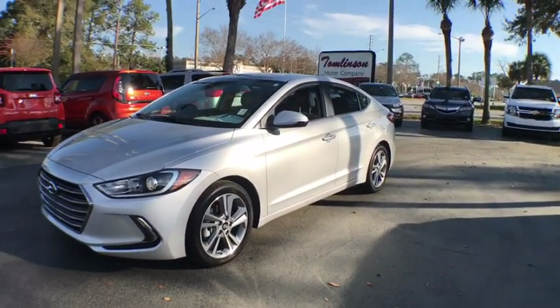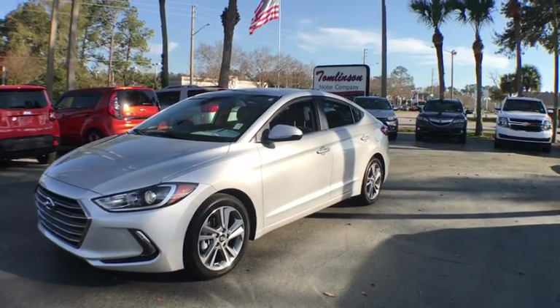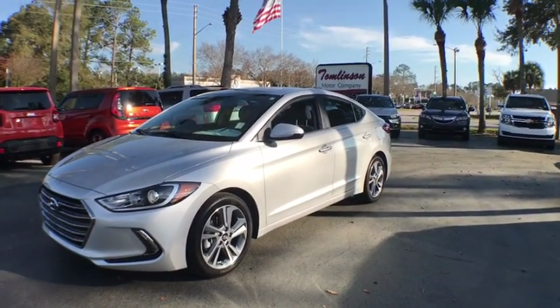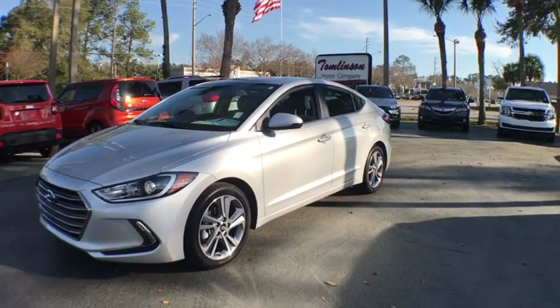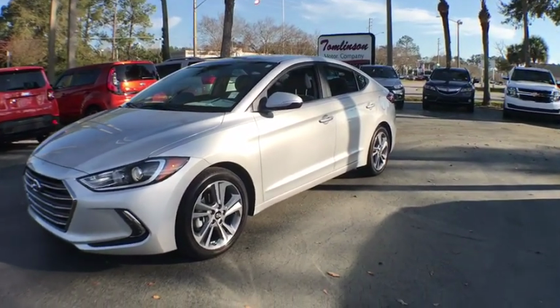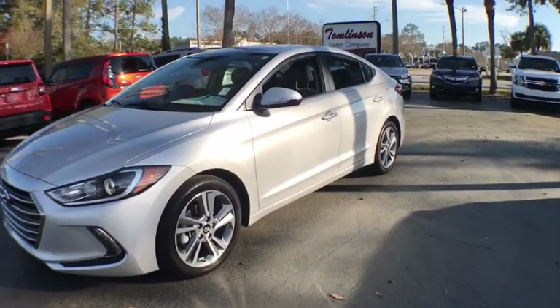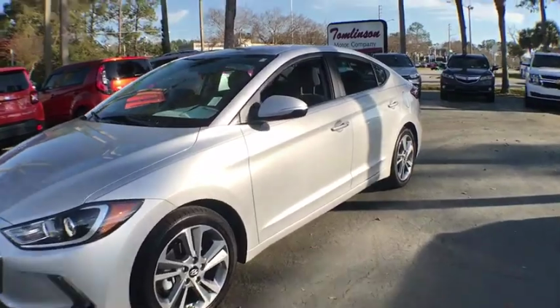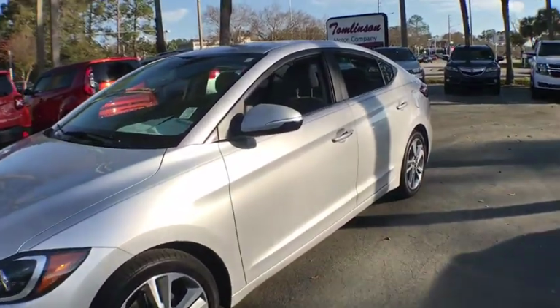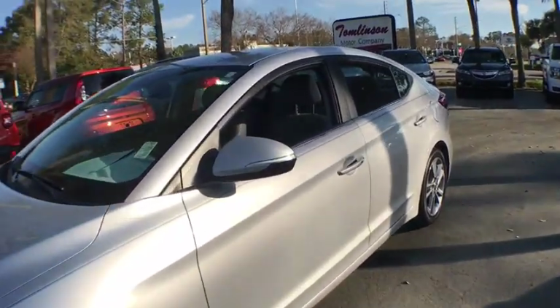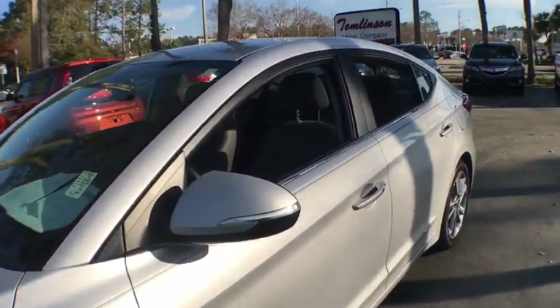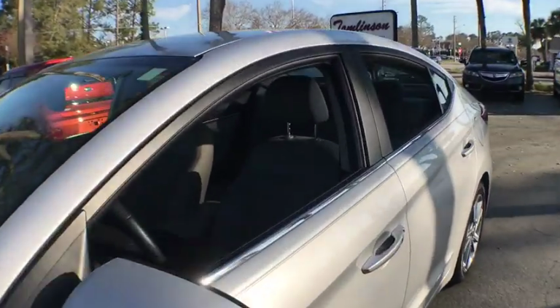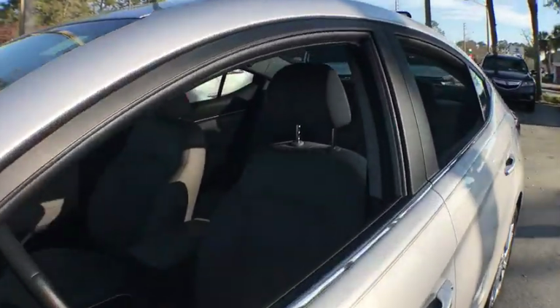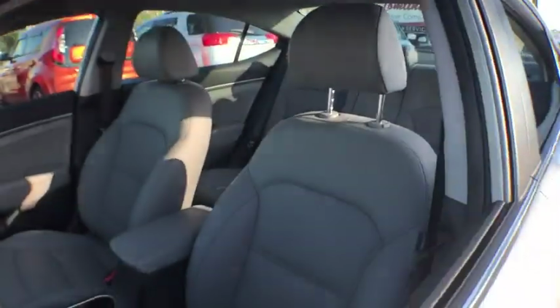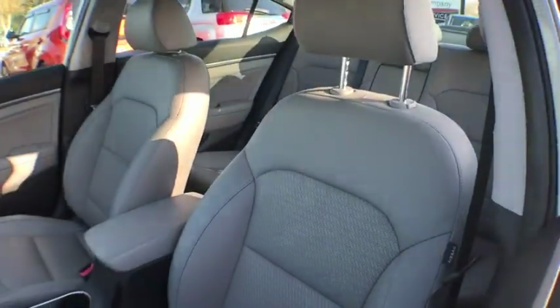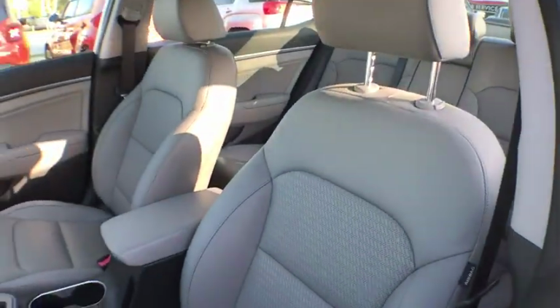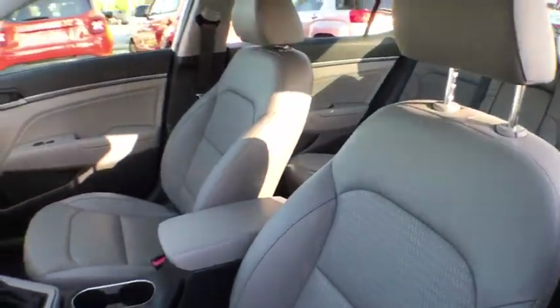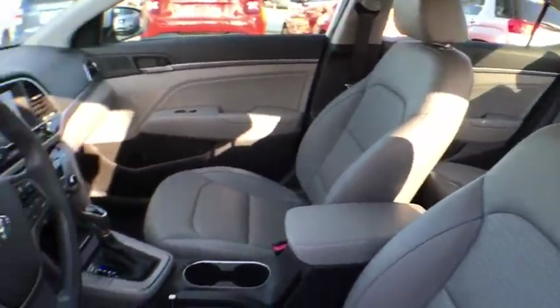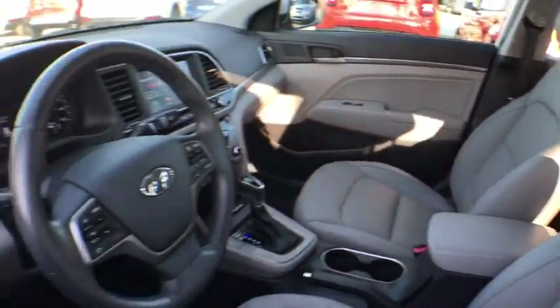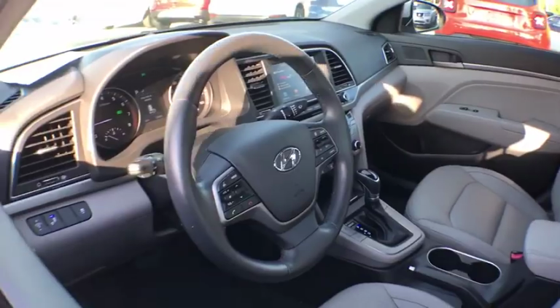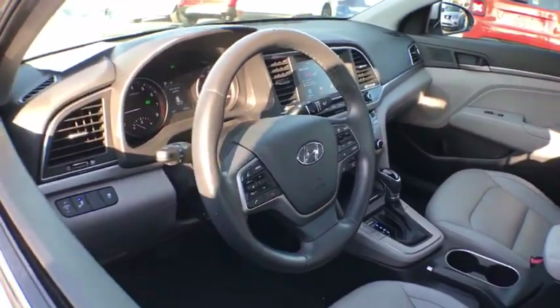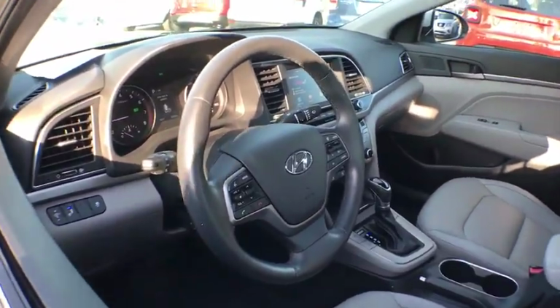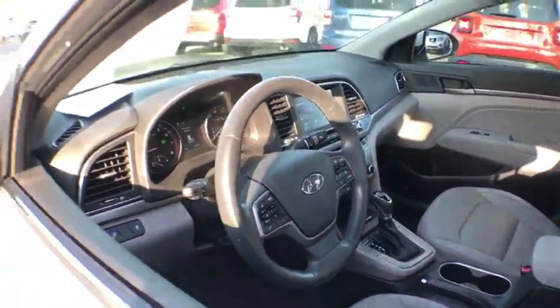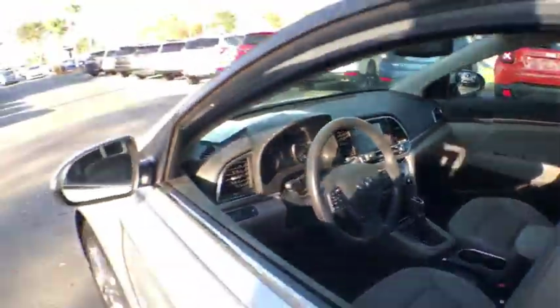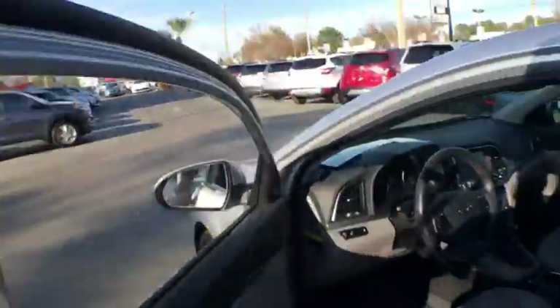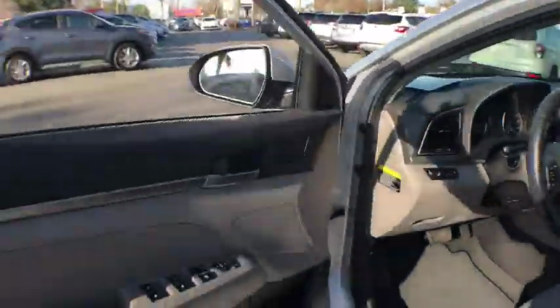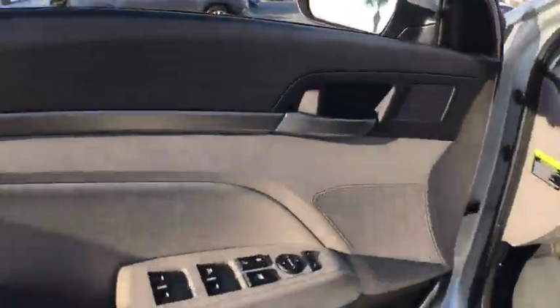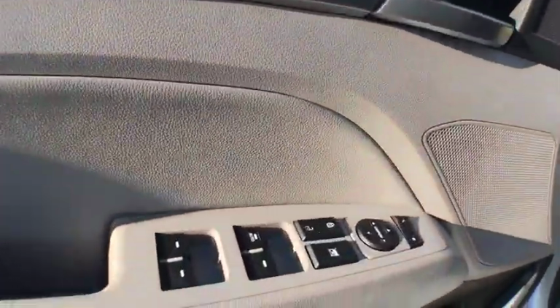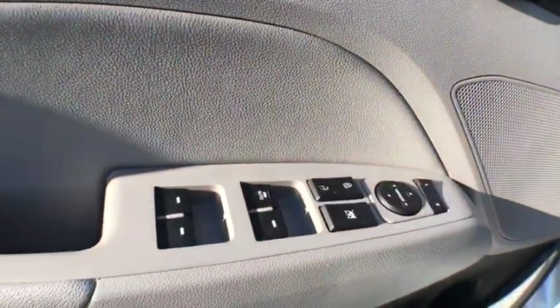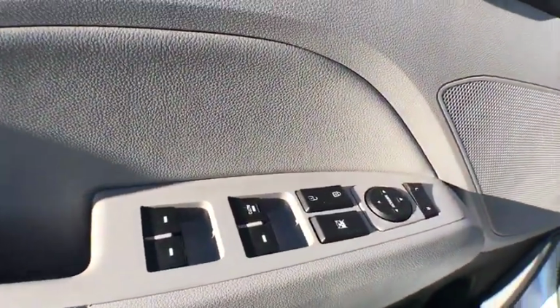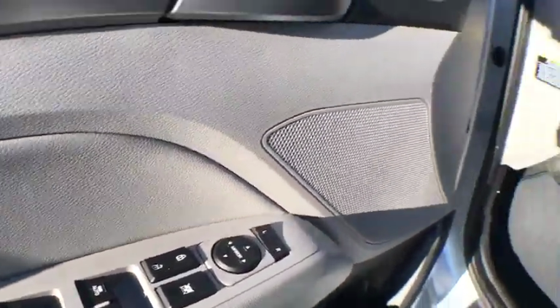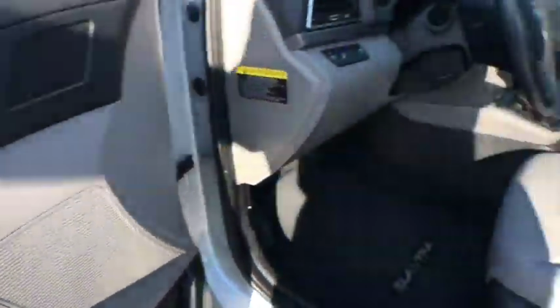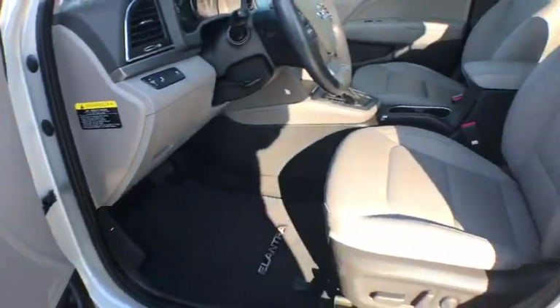This vehicle has less than 6,000 miles. Here are some of this vehicle's great options: traction control, keyless entry, power driver's seat, Bluetooth, power steering, cruise control, center armrest, climate control.